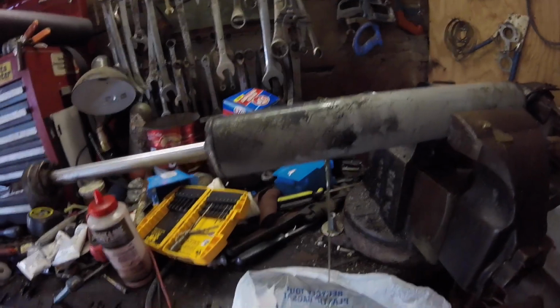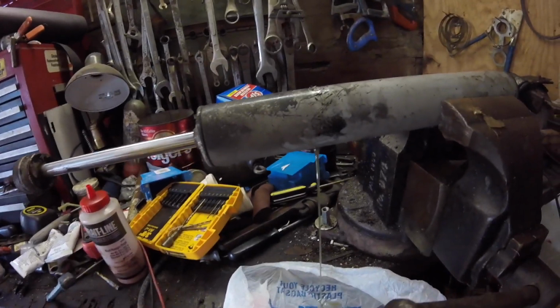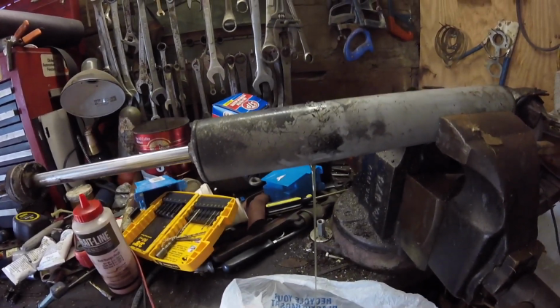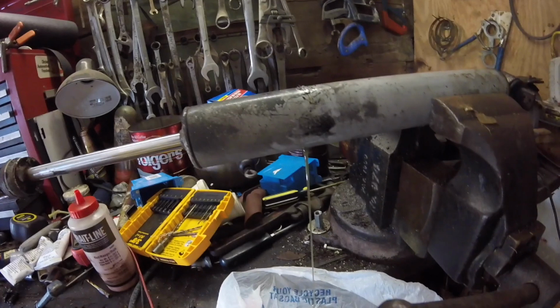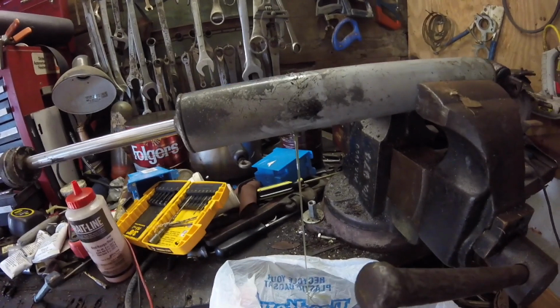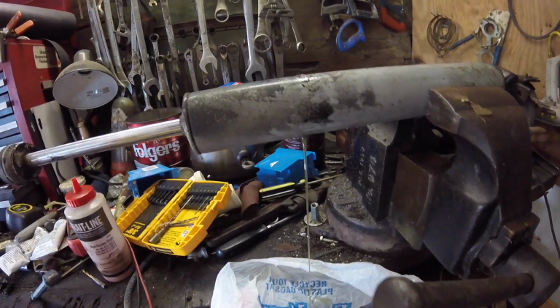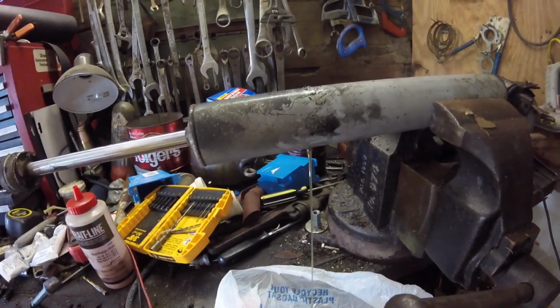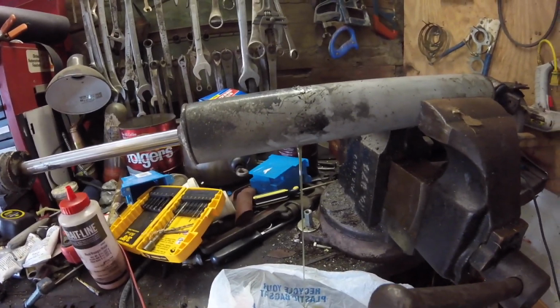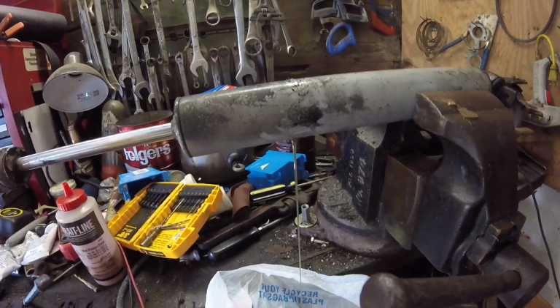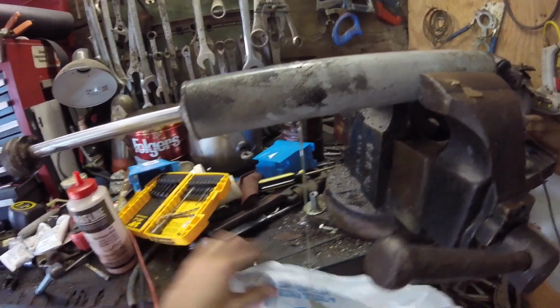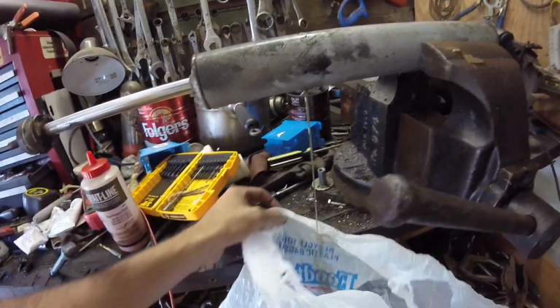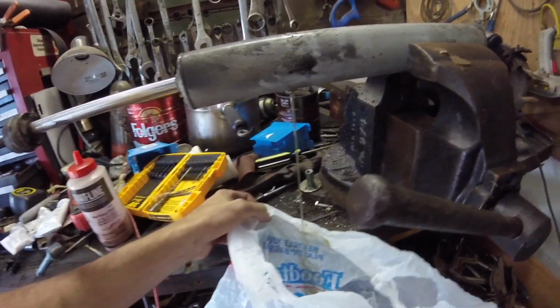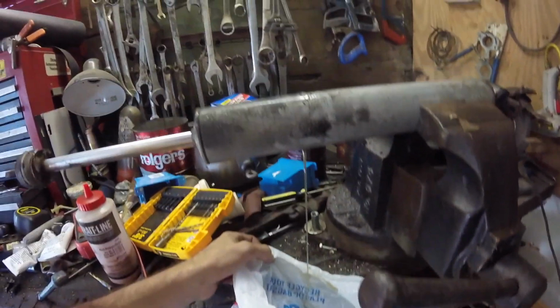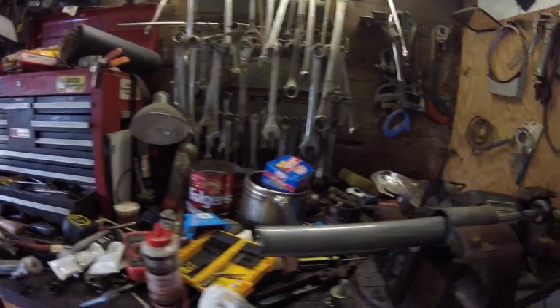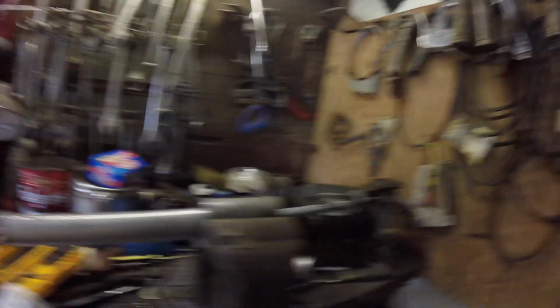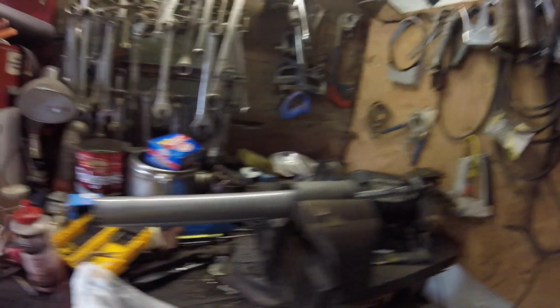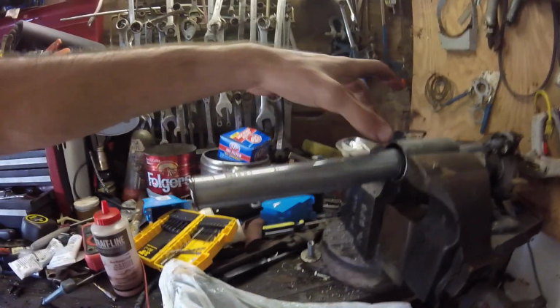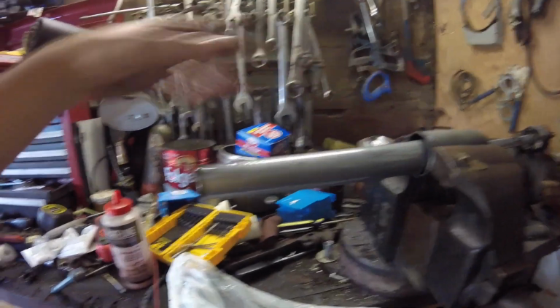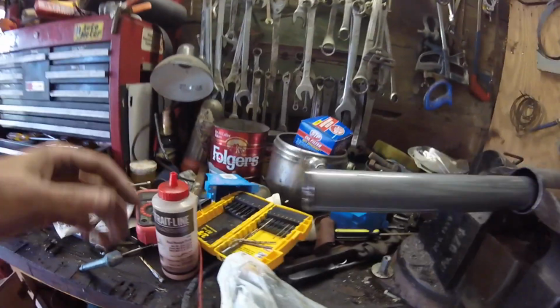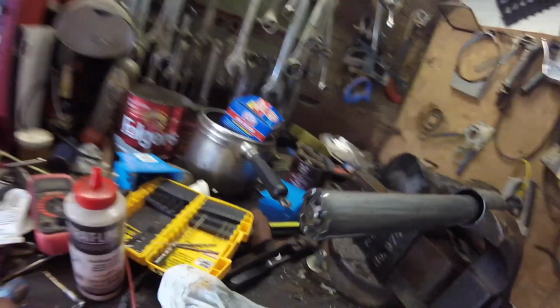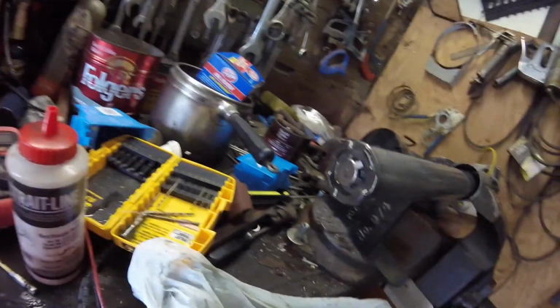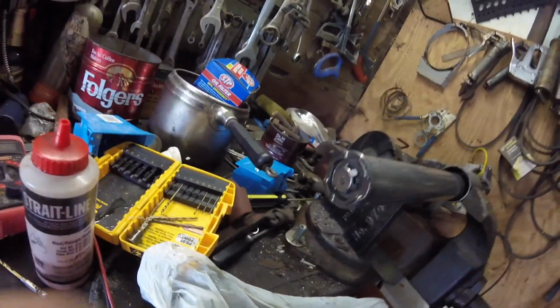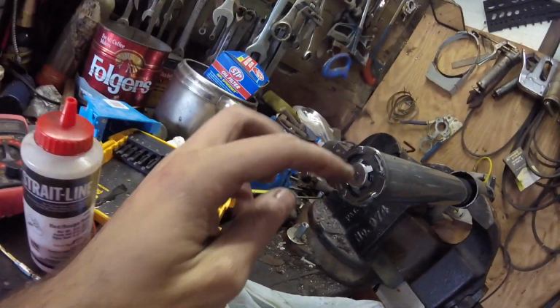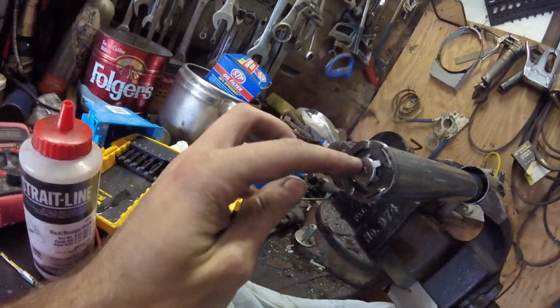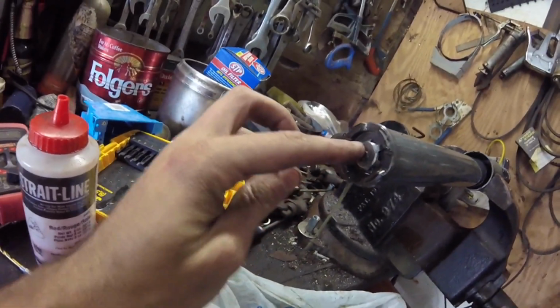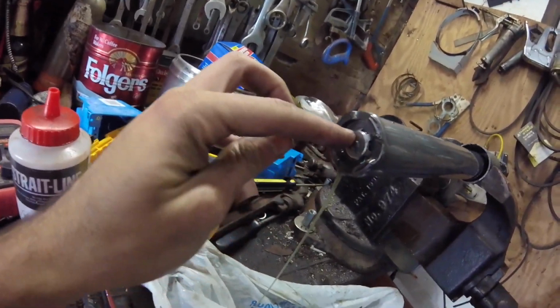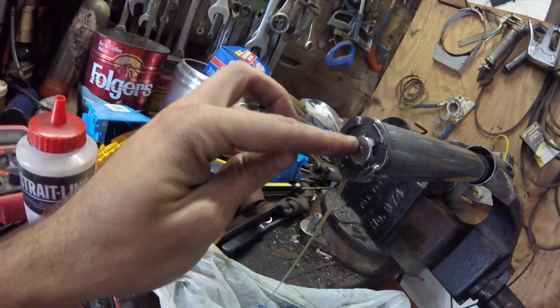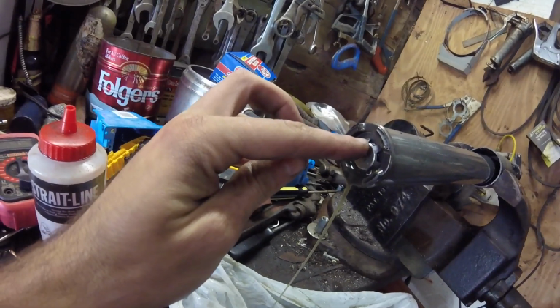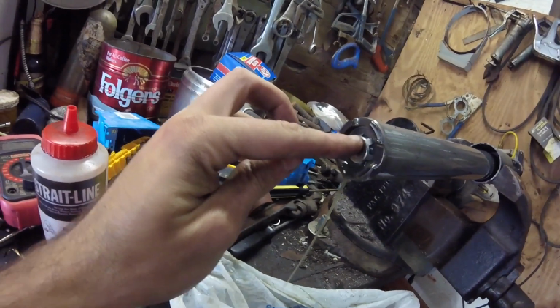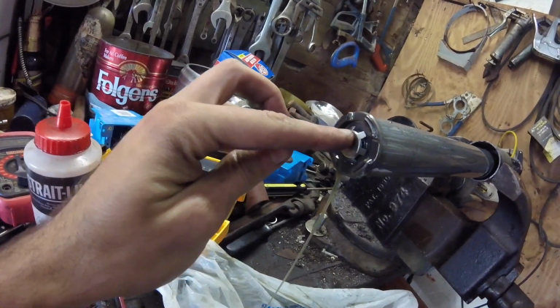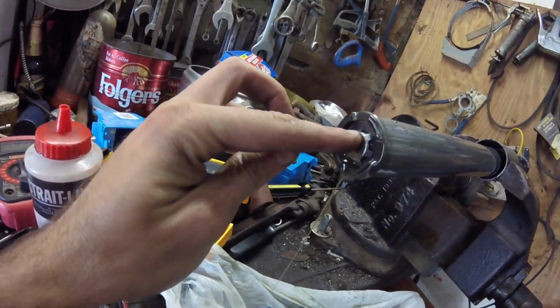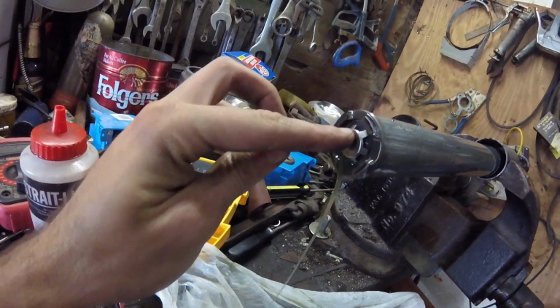Here's some milky-looking hydraulic fluid leaking out. Now we got it cut off the first shell. Here's what it looks like at the end. It's got this little — I don't know — almost a valve.